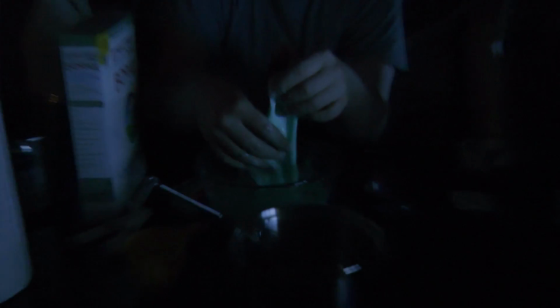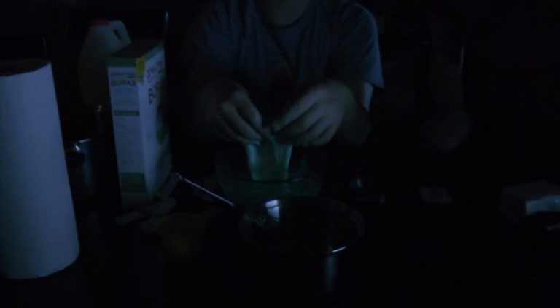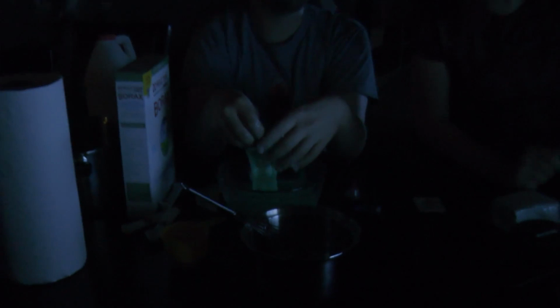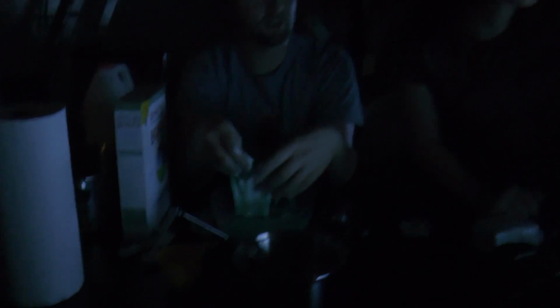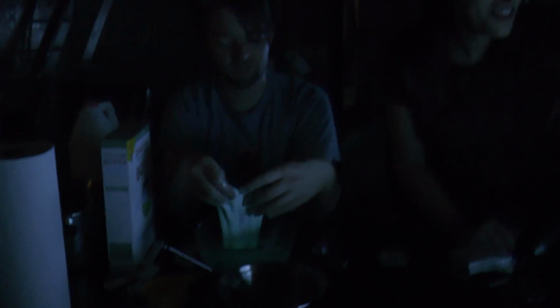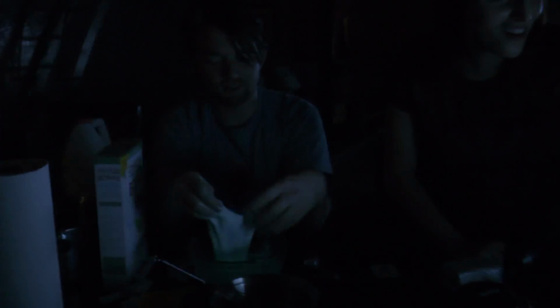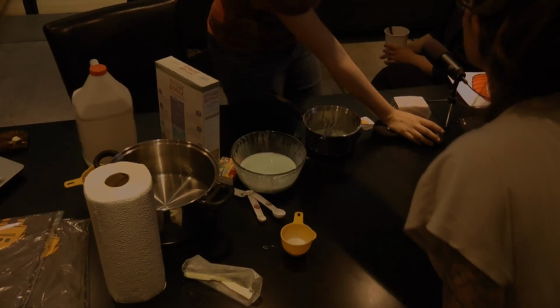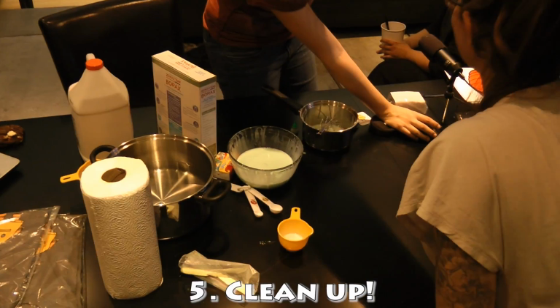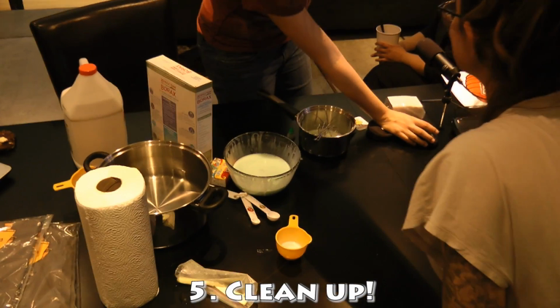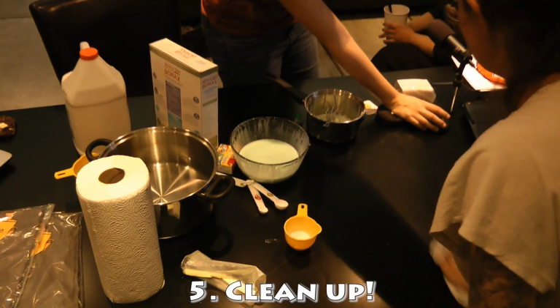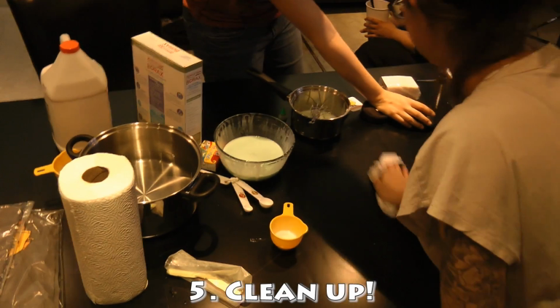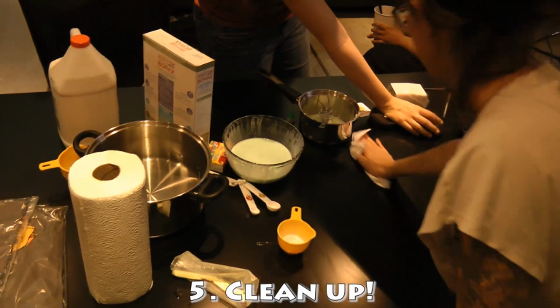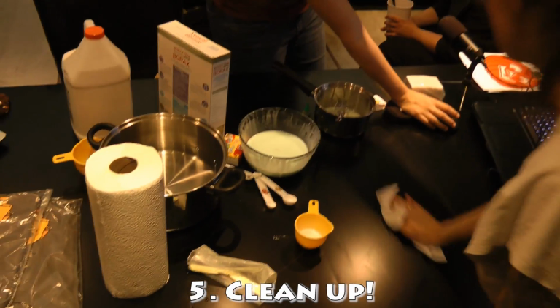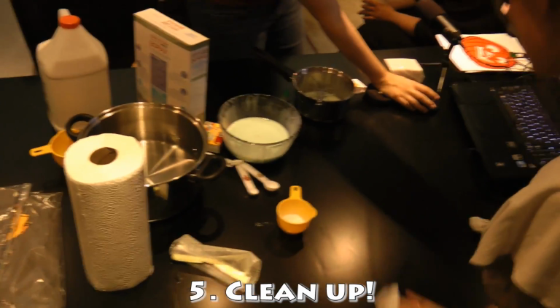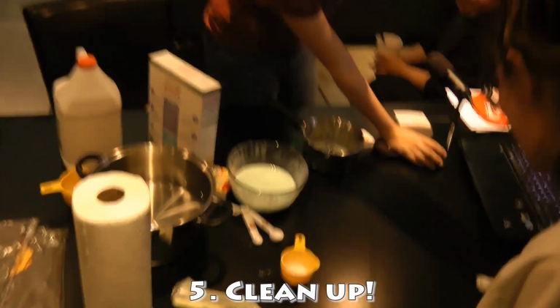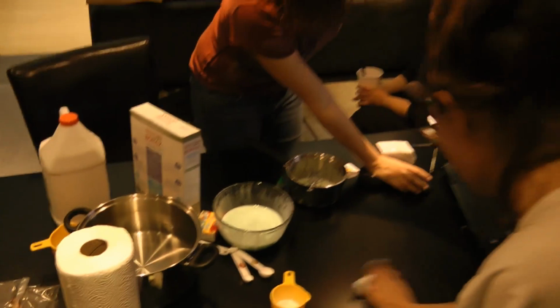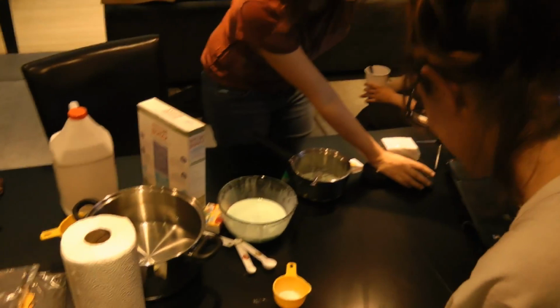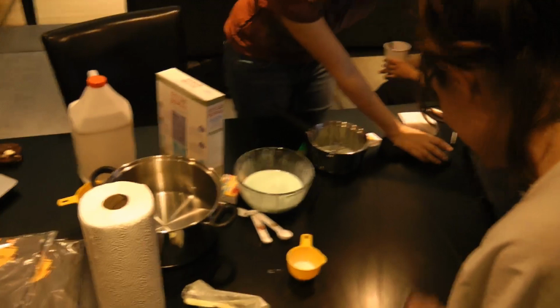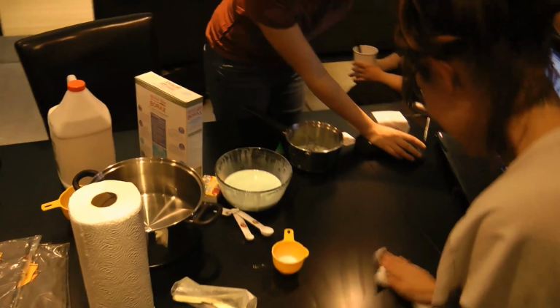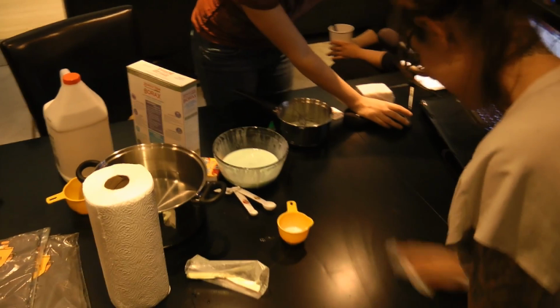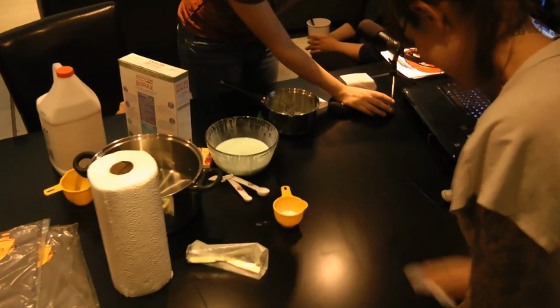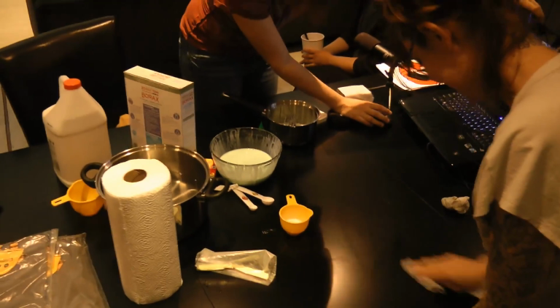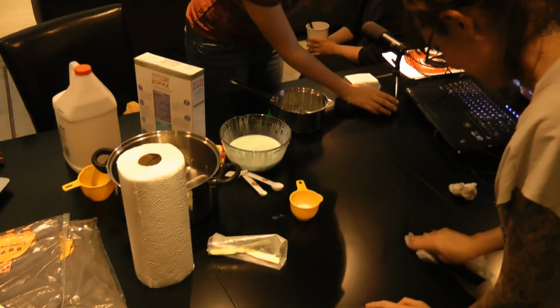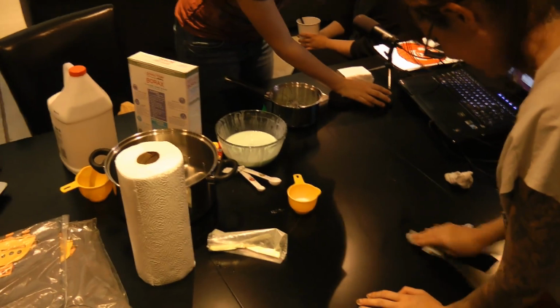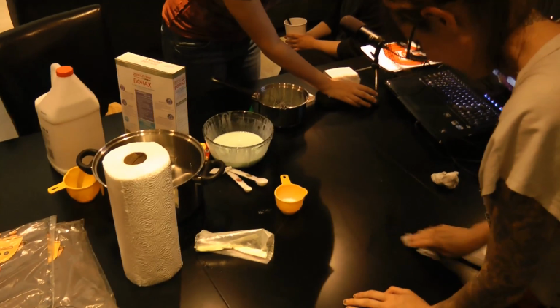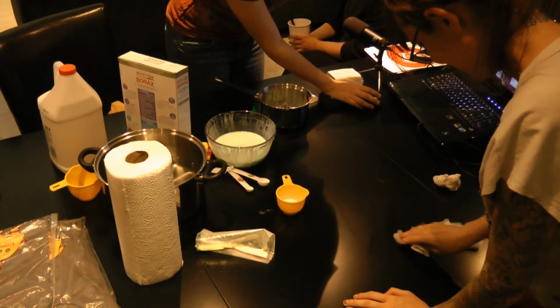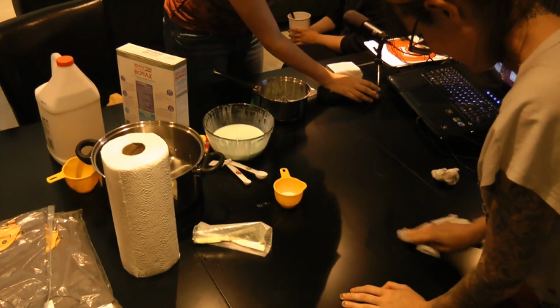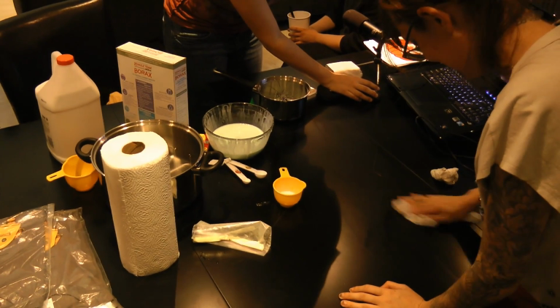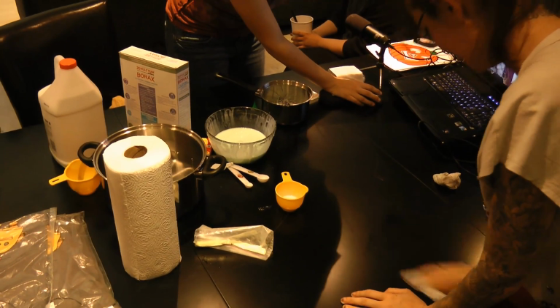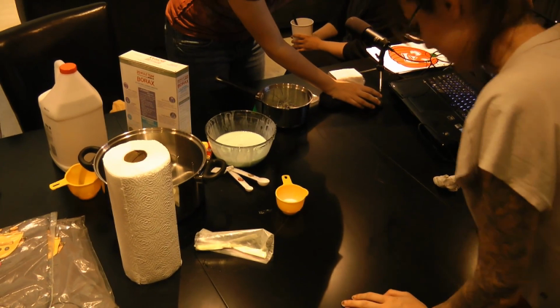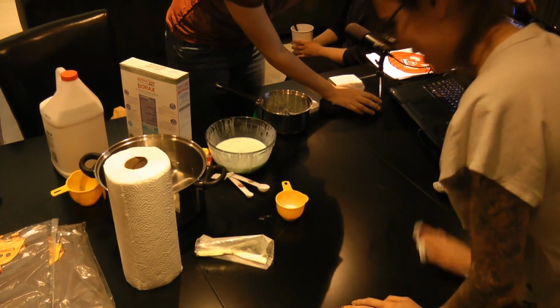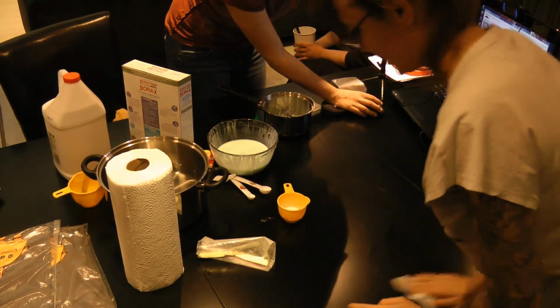Out of puns, dammit. What do you think I am? But you're so punny. Too slow. I'm a nerd, not a doctor.